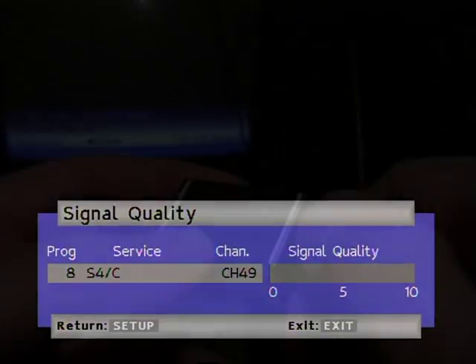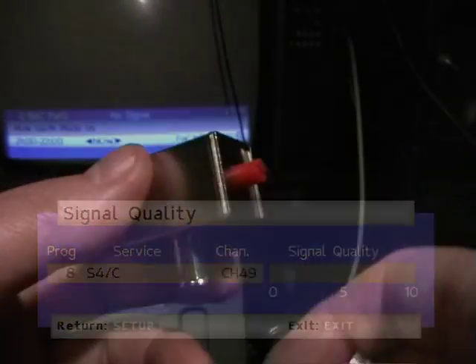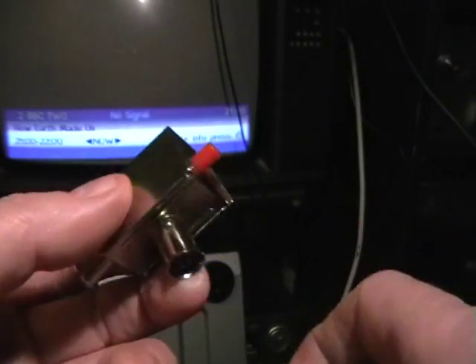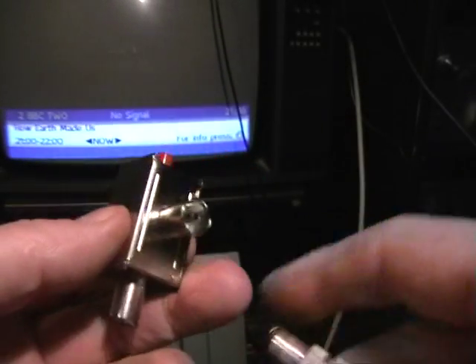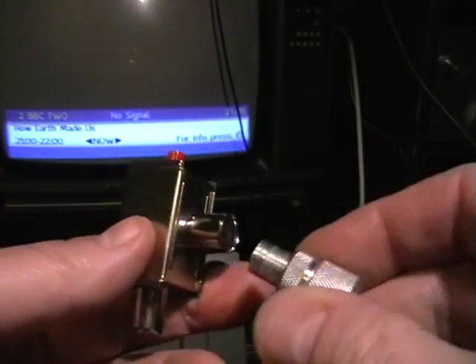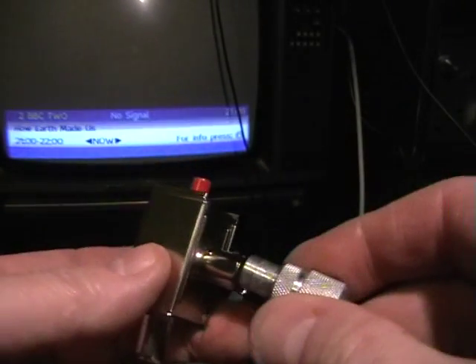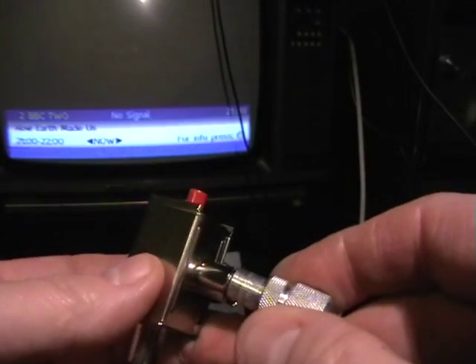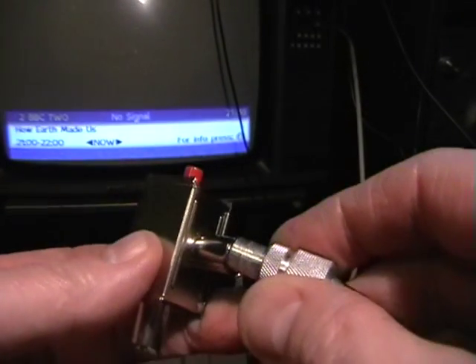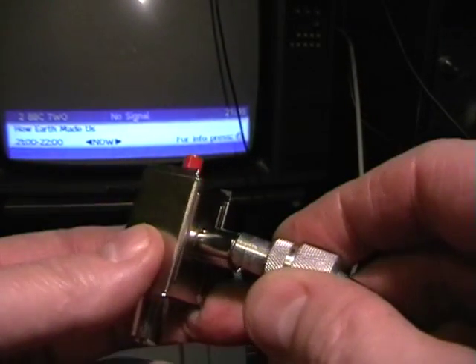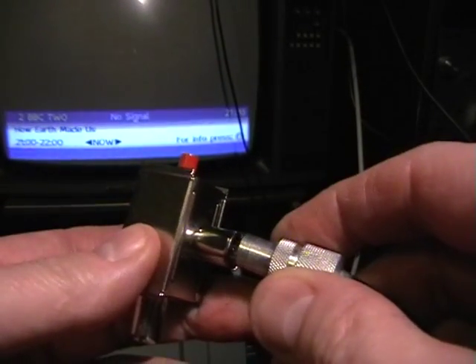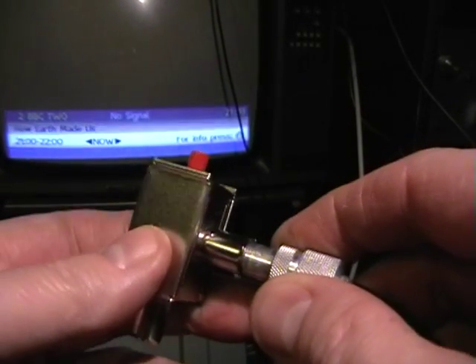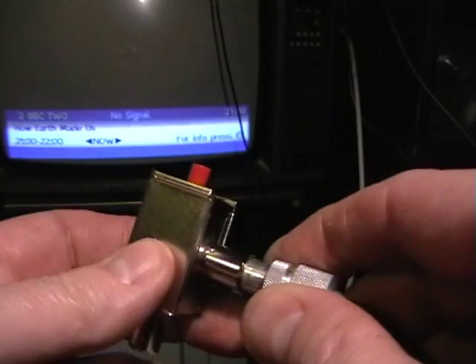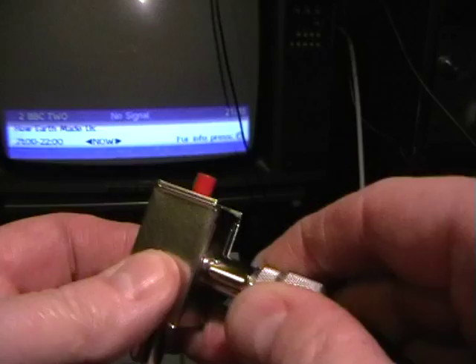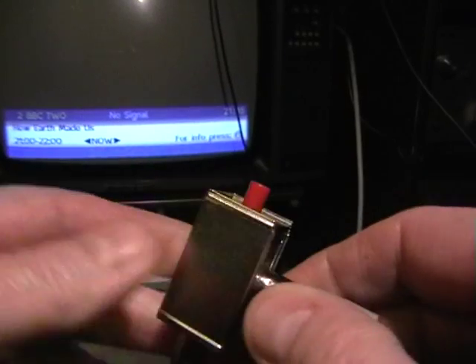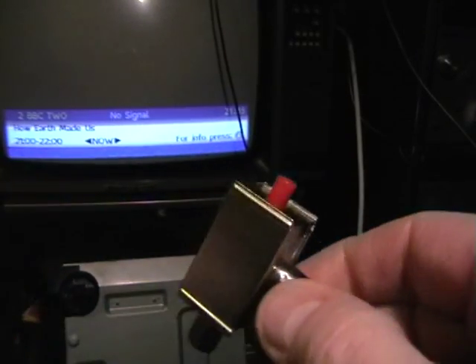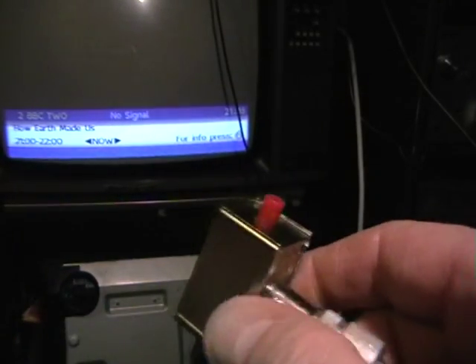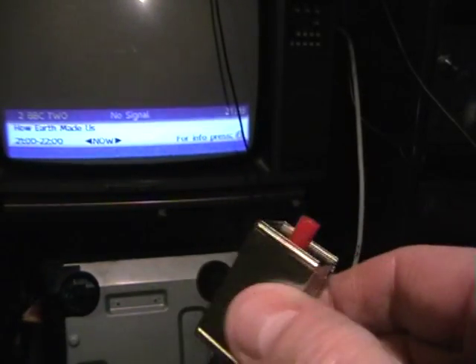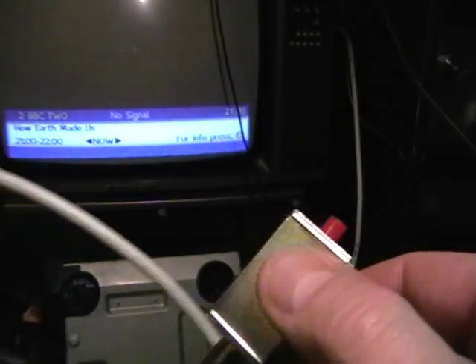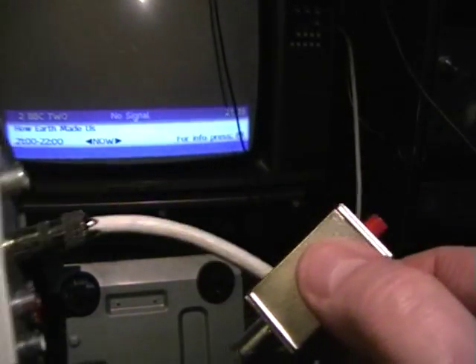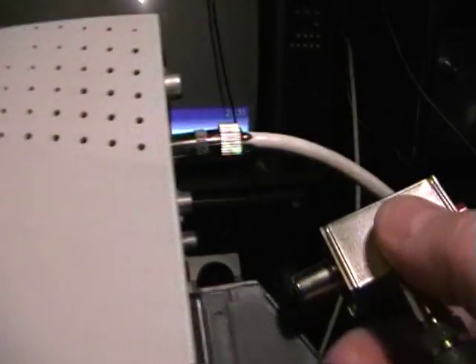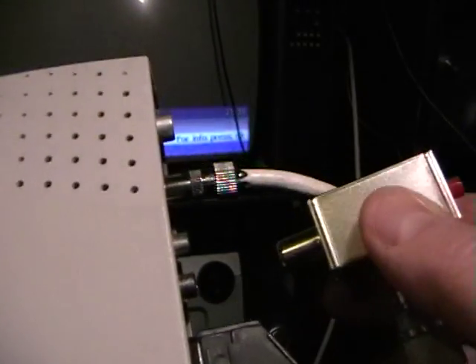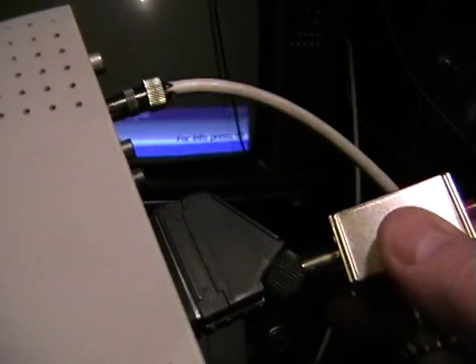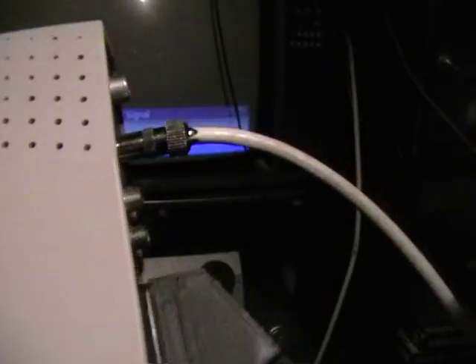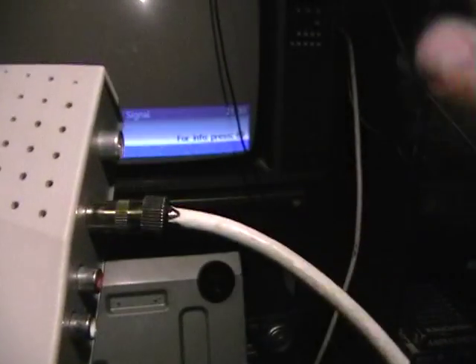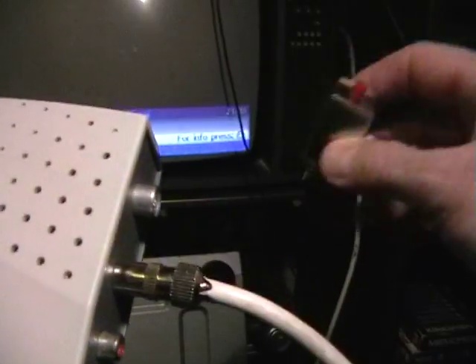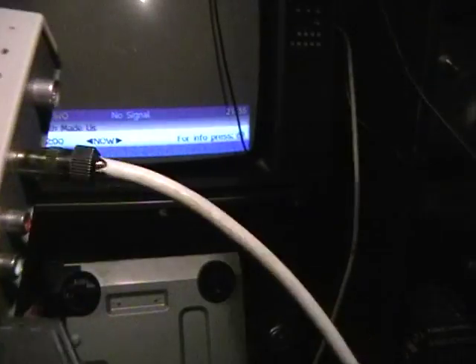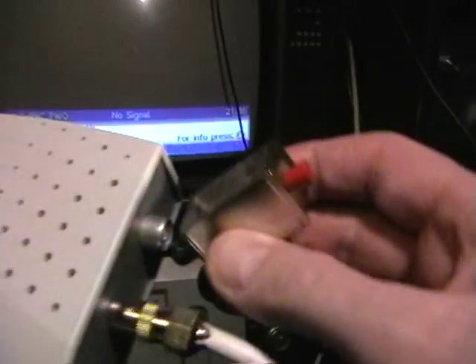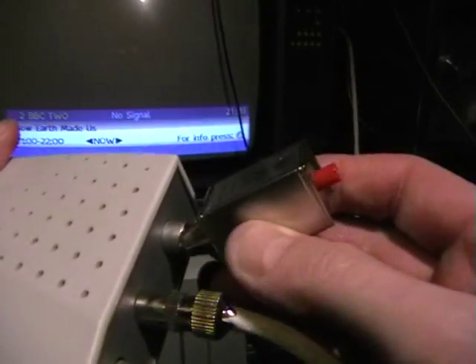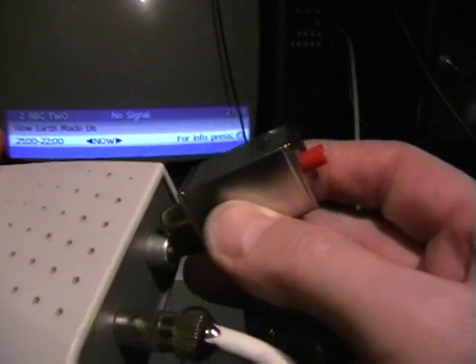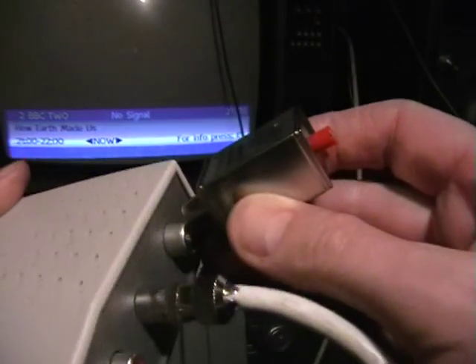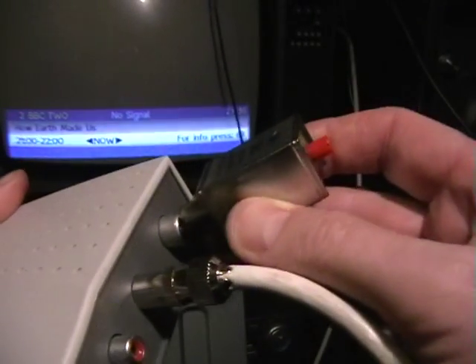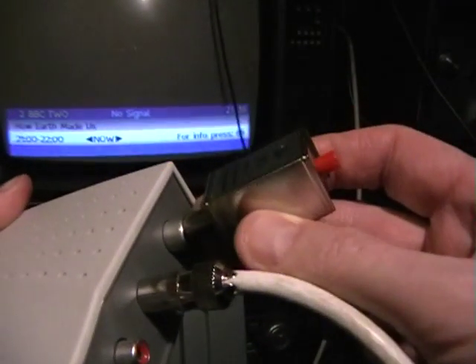Here's how you fit your attenuator: you plug your aerial lead into the attenuator, and then the attenuator goes into the aerial socket on the back of your Freeview box.